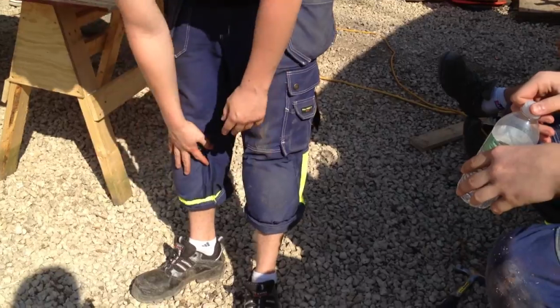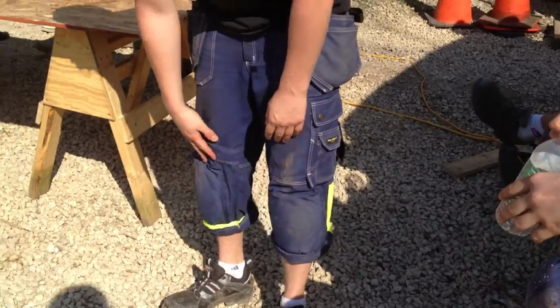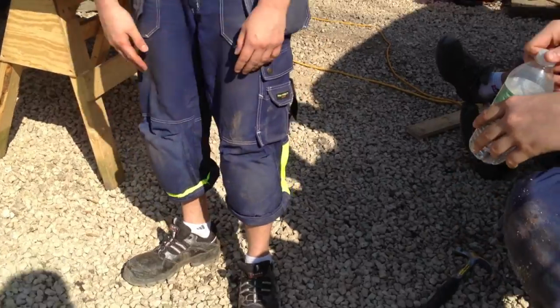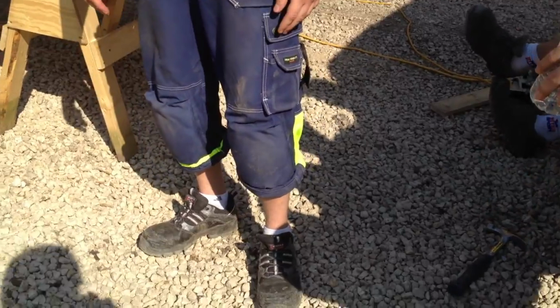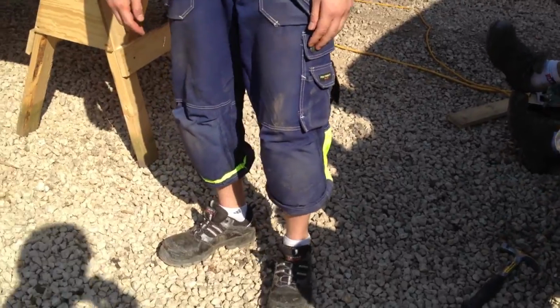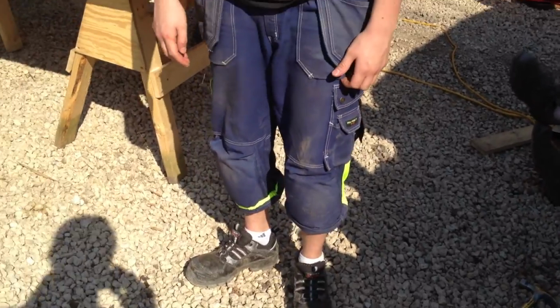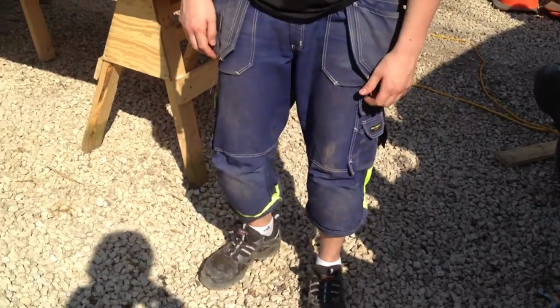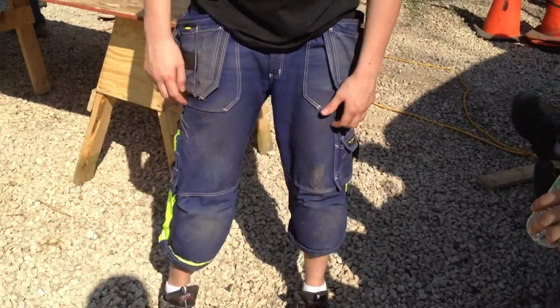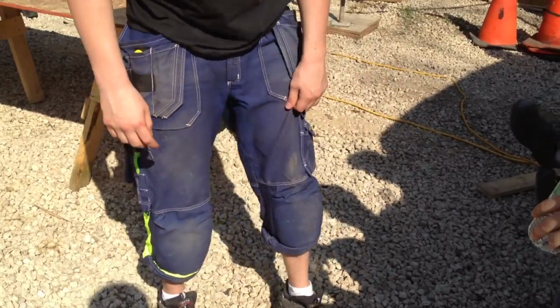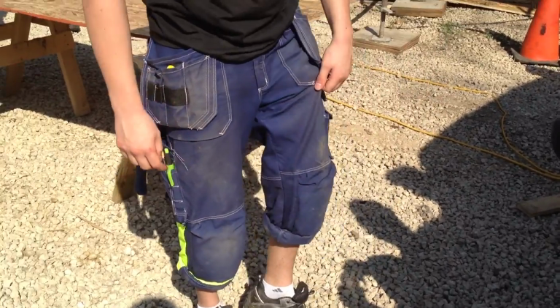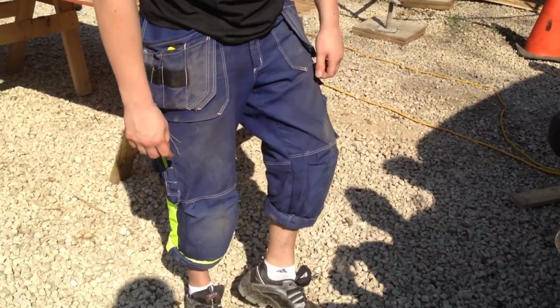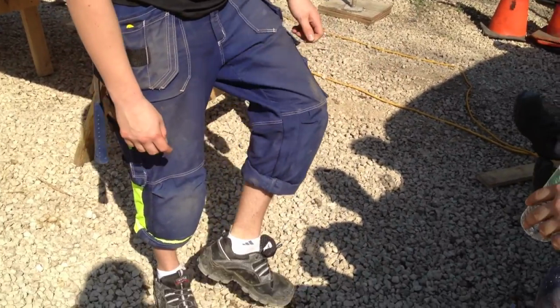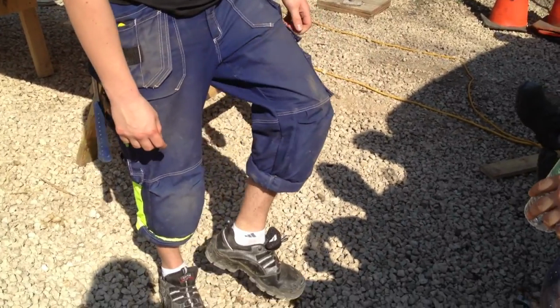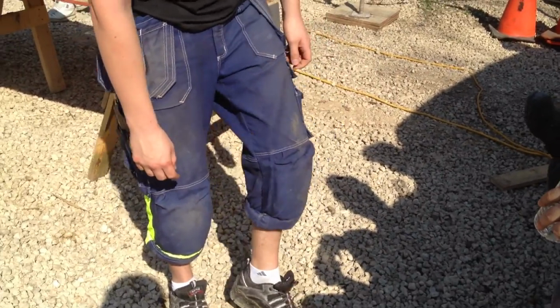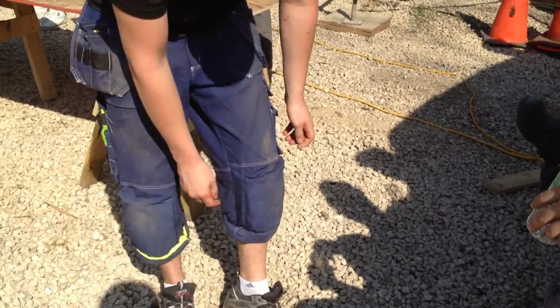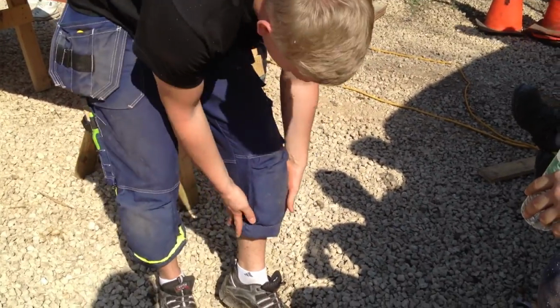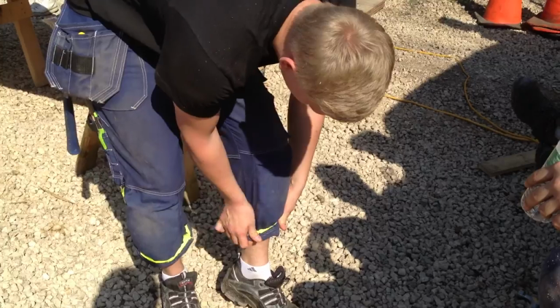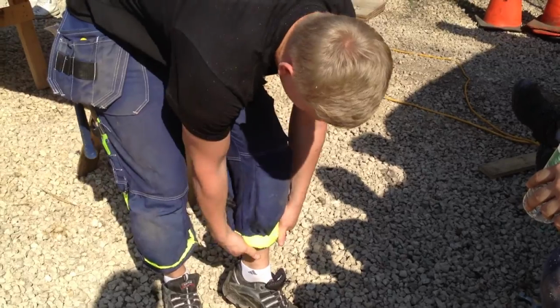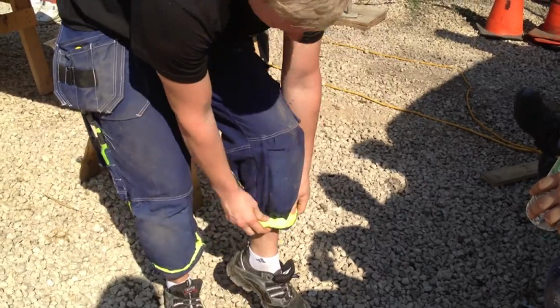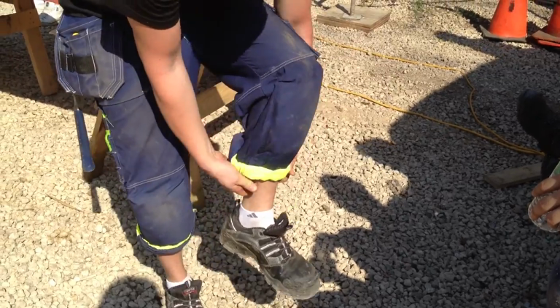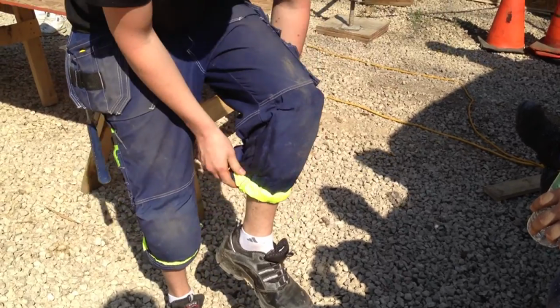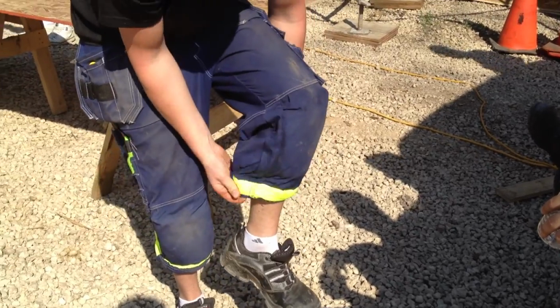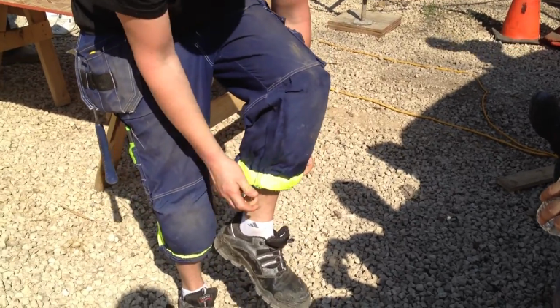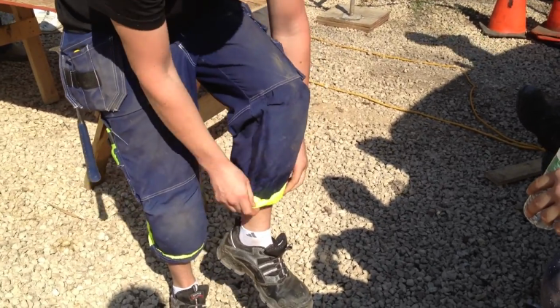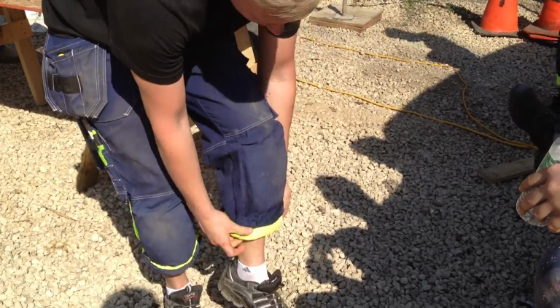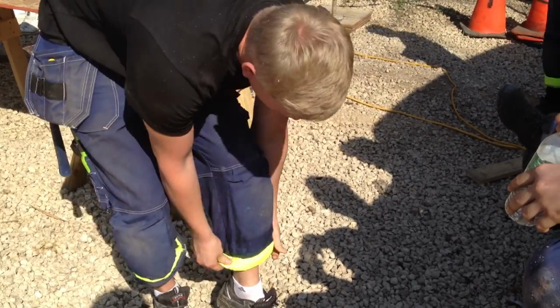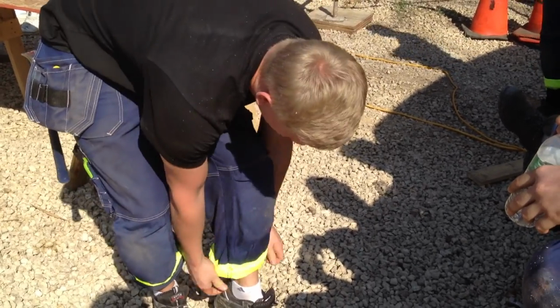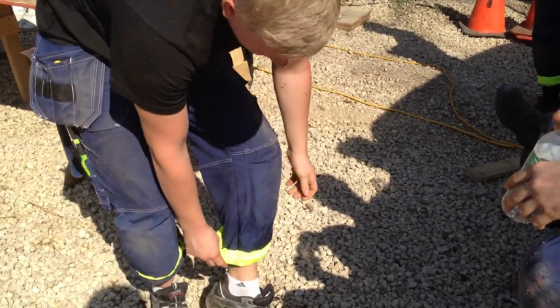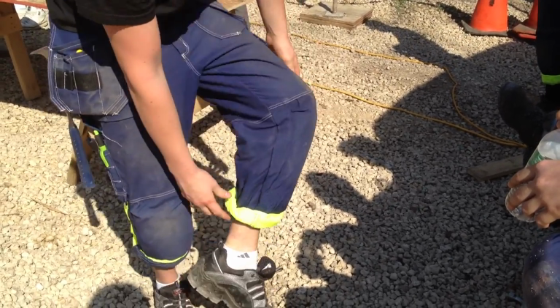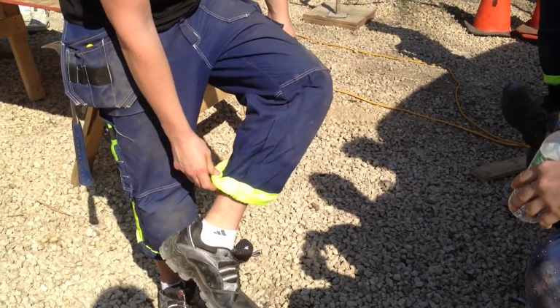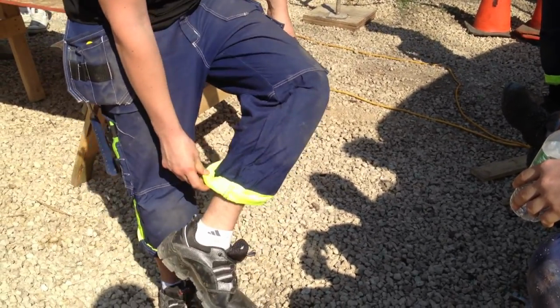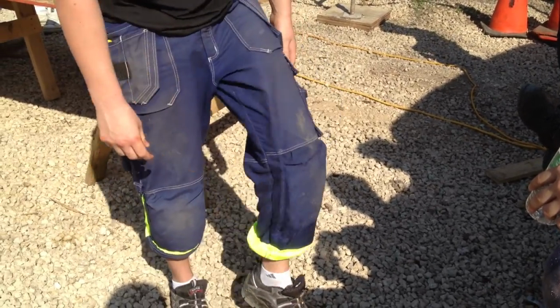So you can drop right to your knees? Yeah, exactly. And here you can see the face of the camera. Safety yellow, so we can see you. Yeah, my visibility.